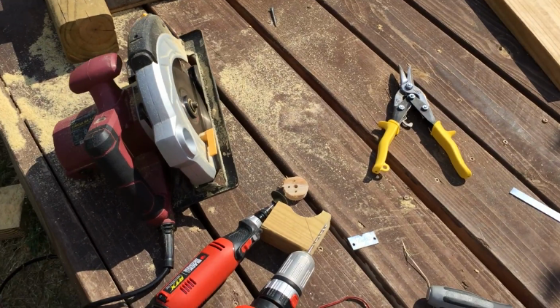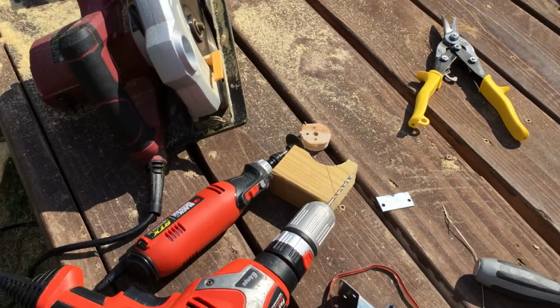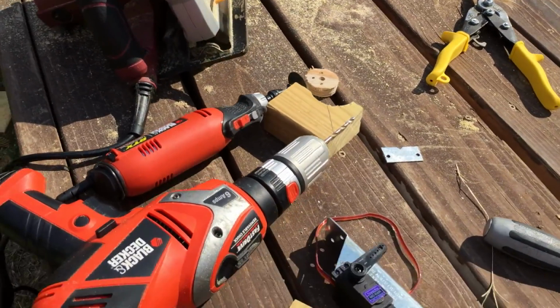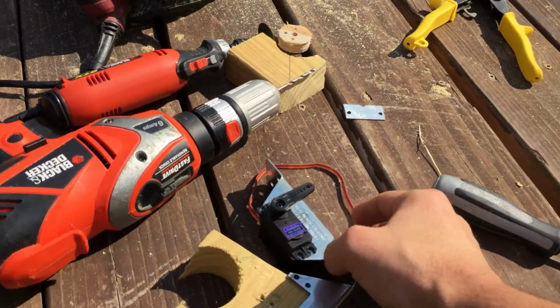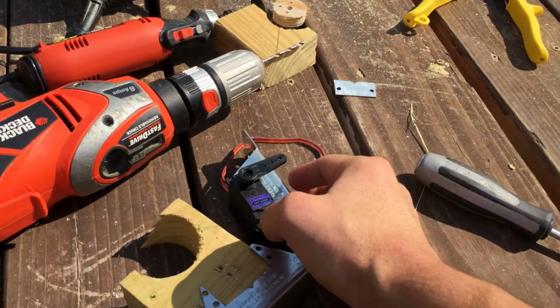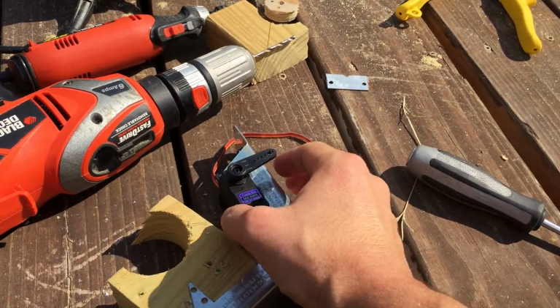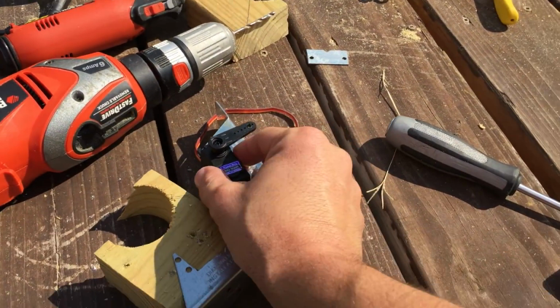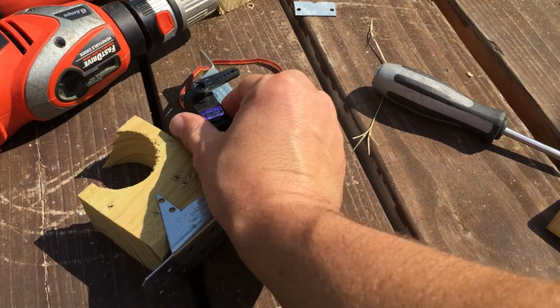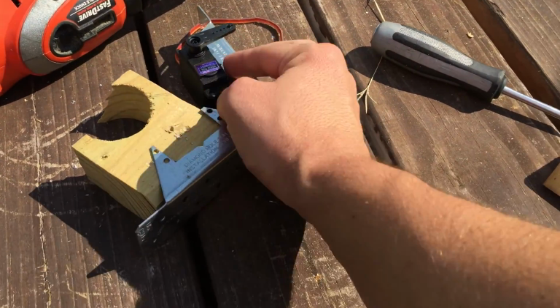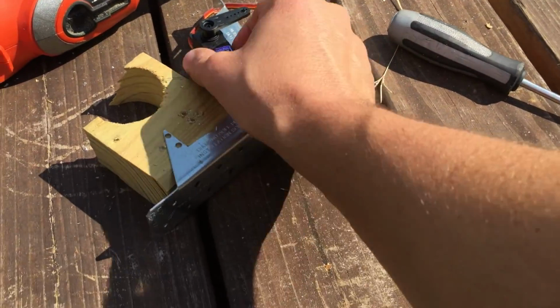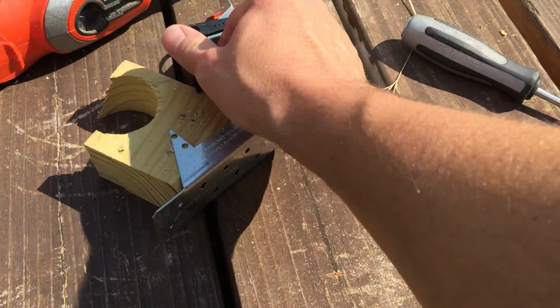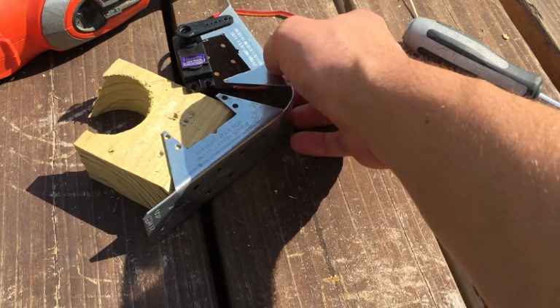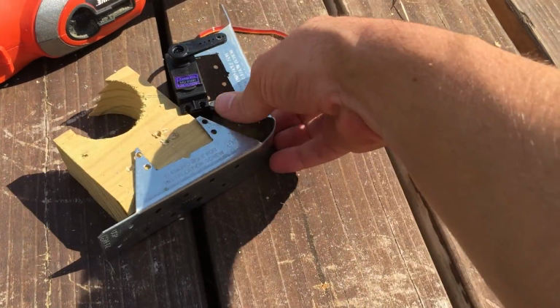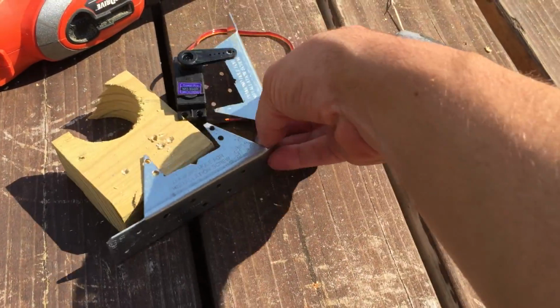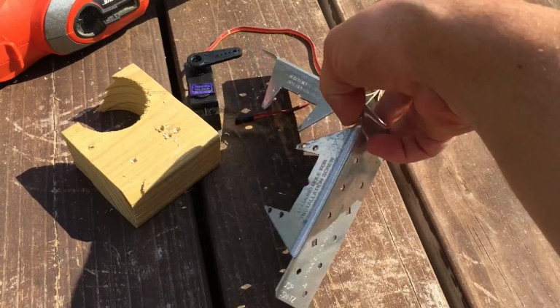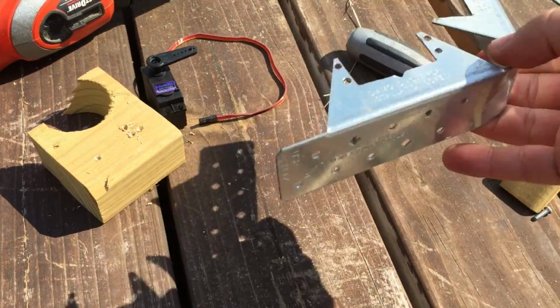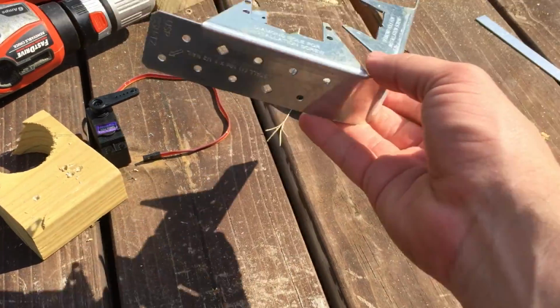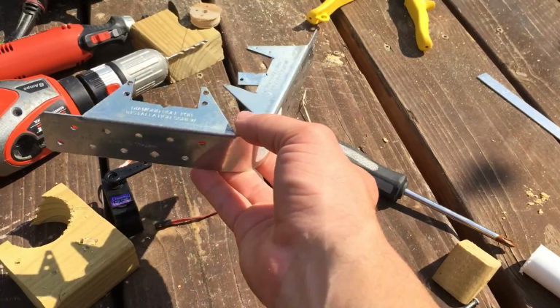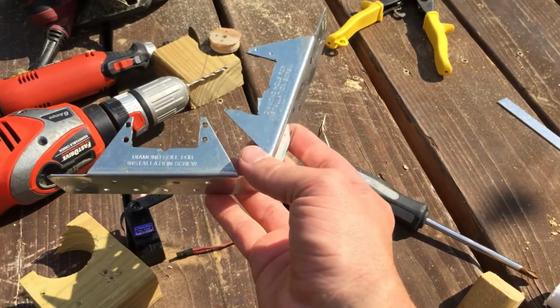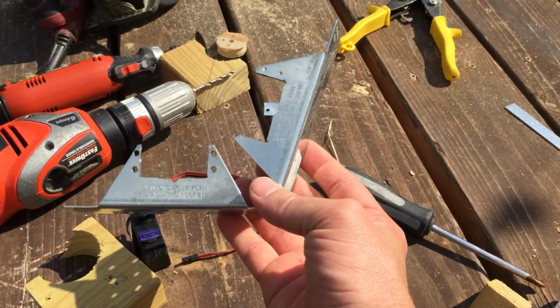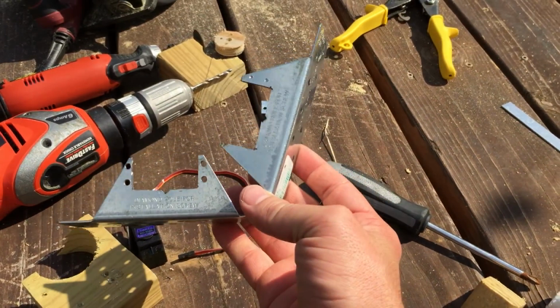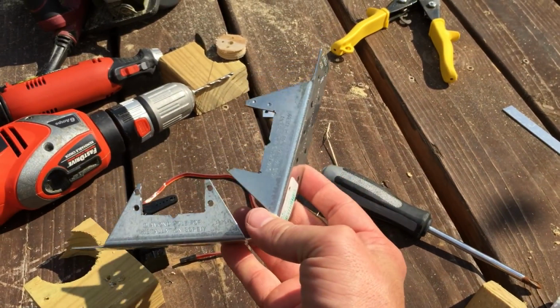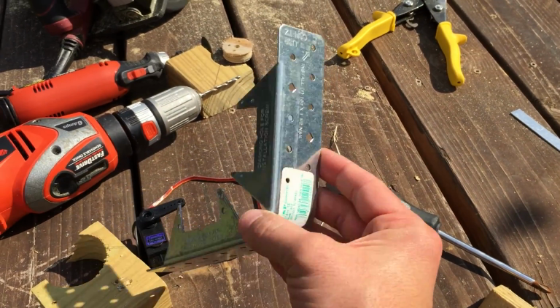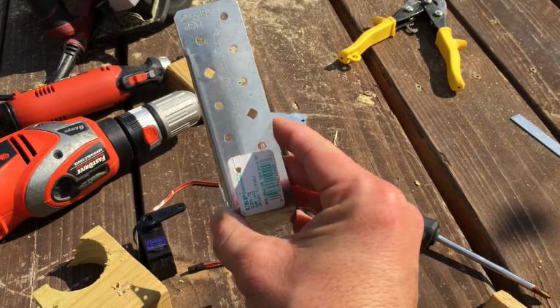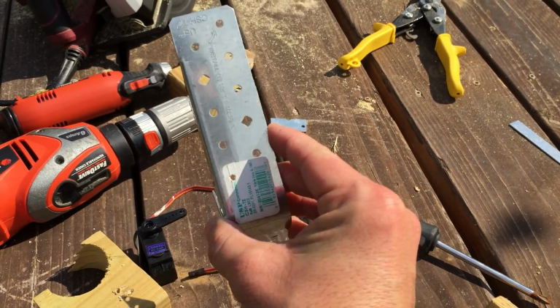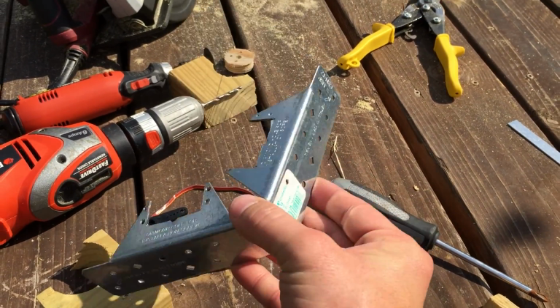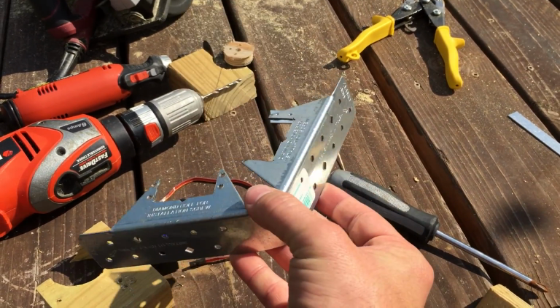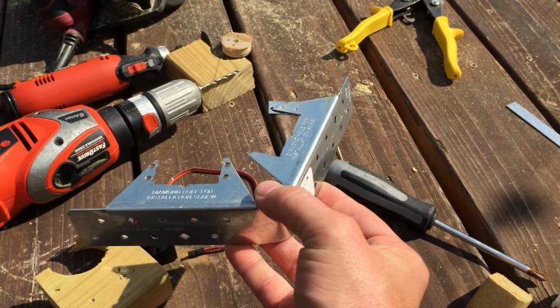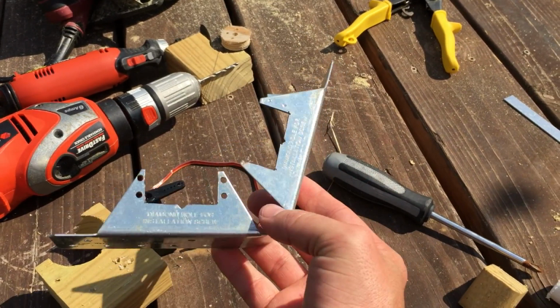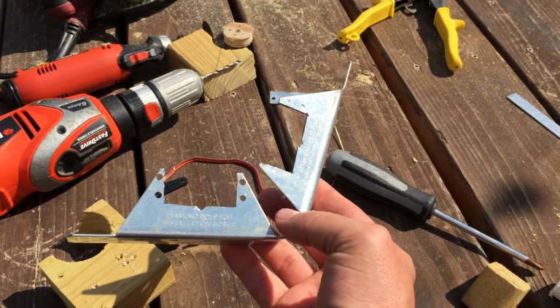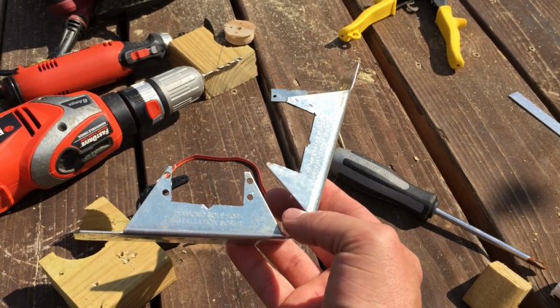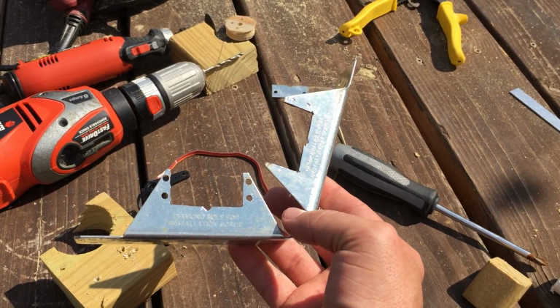I thought I'd do a real quick video on how I do servo brackets. This is something I think used for decking, and I found it at the hardware store.